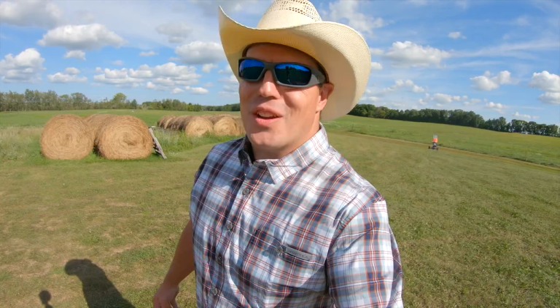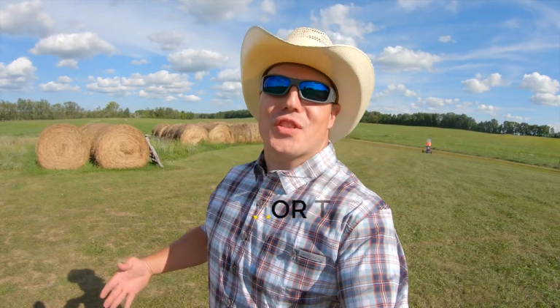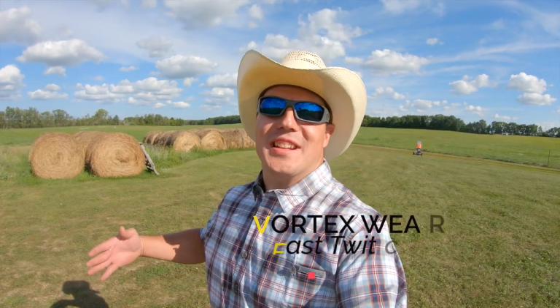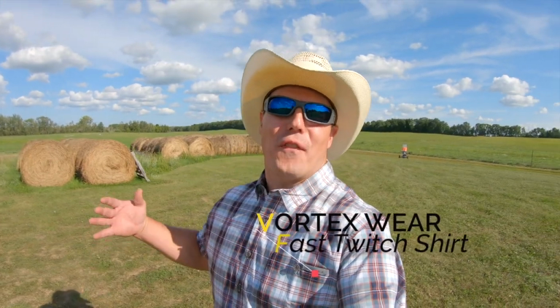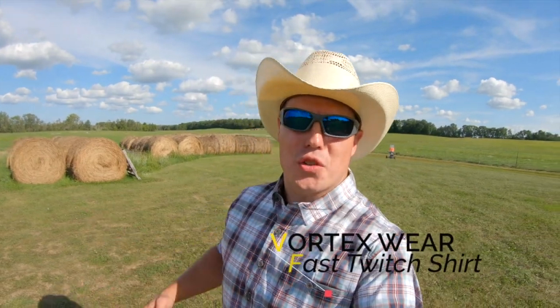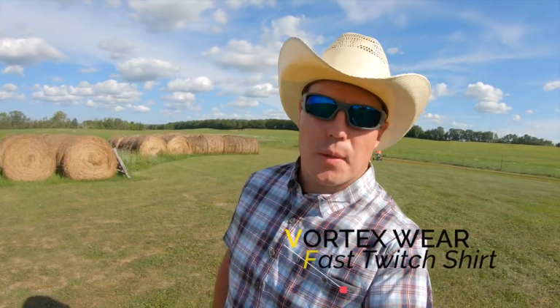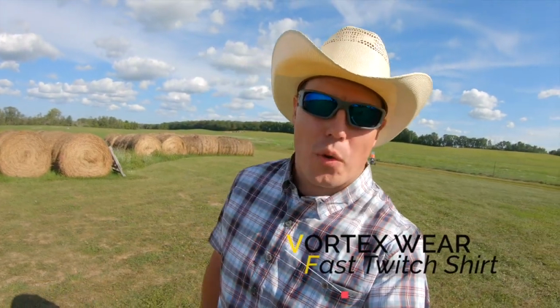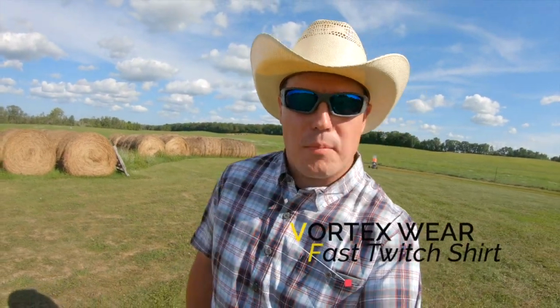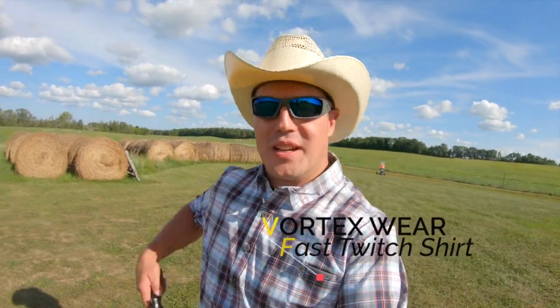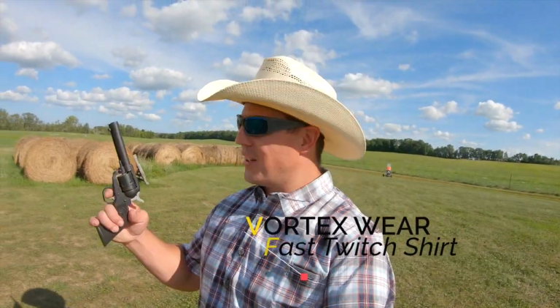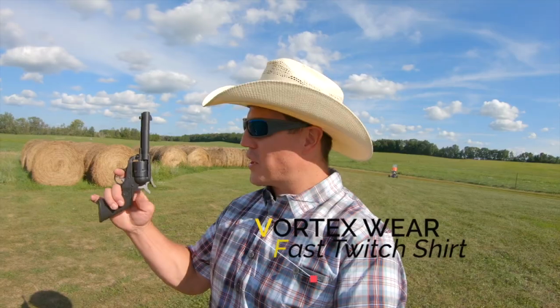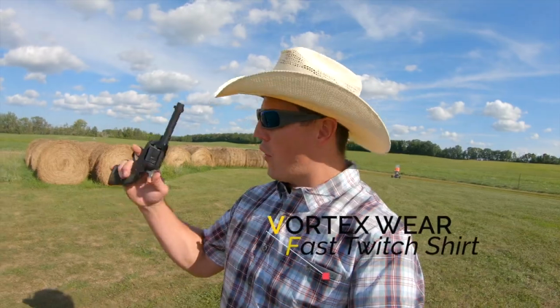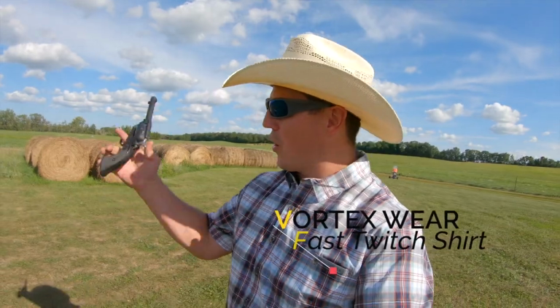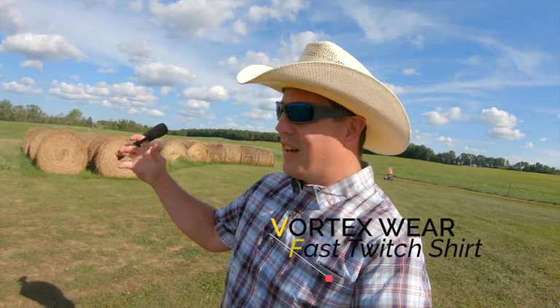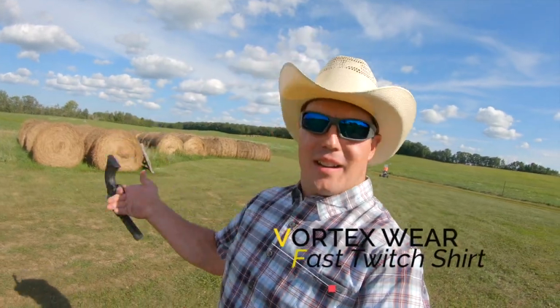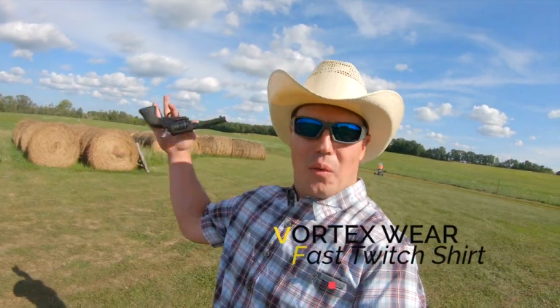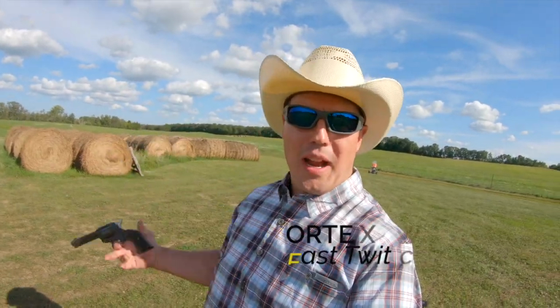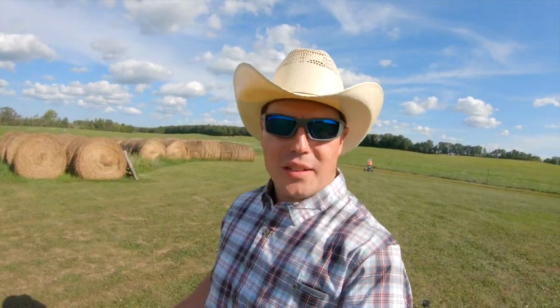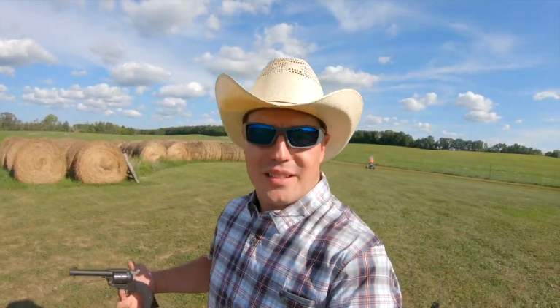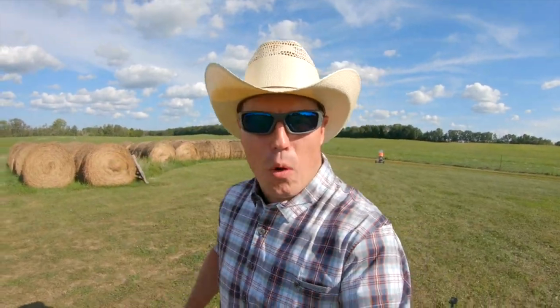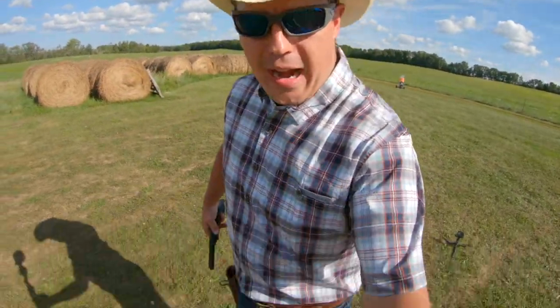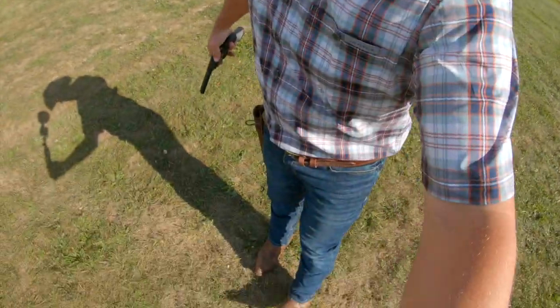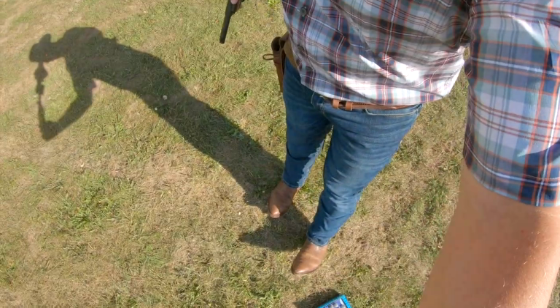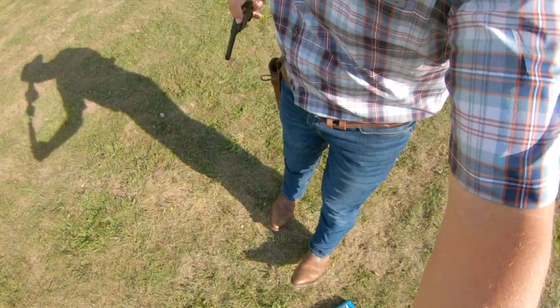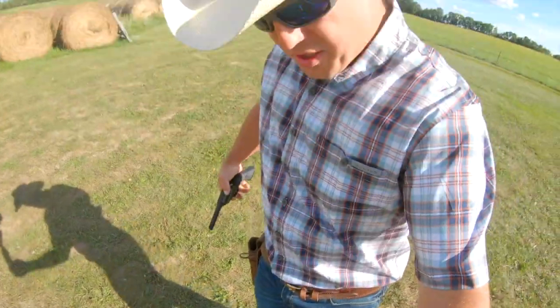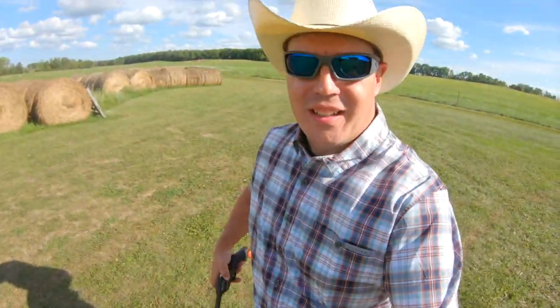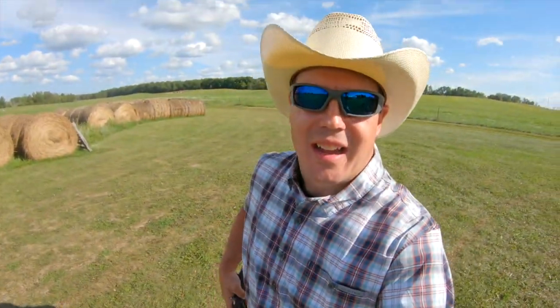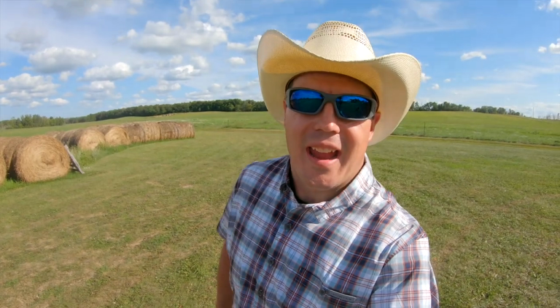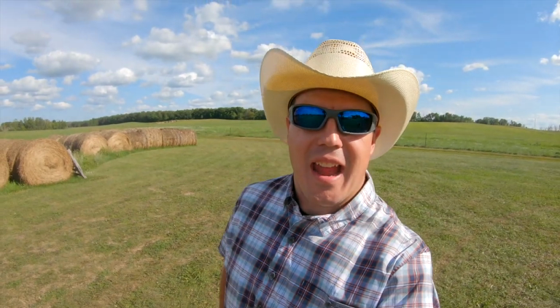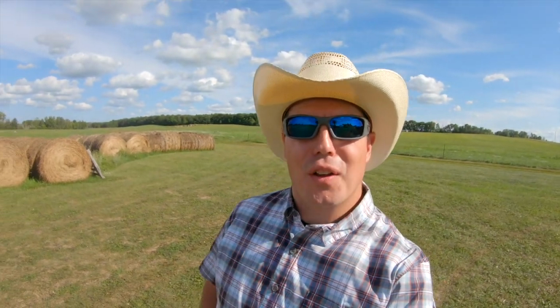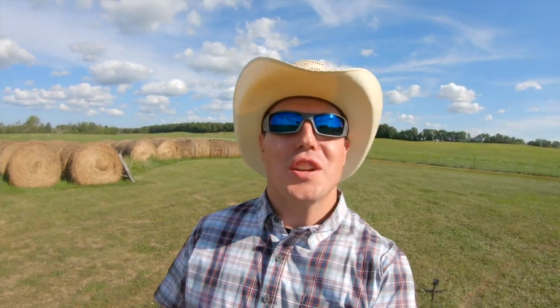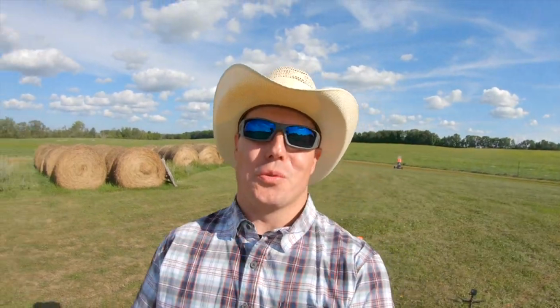I just find that it's kind of fun to dress the part. When I'm shooting a single-action revolver, why not put on a cowboy hat, cowboy boots, and have a little fun shooting.